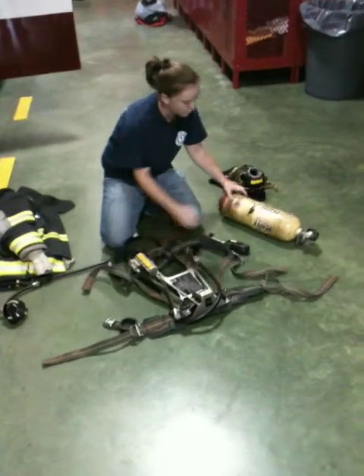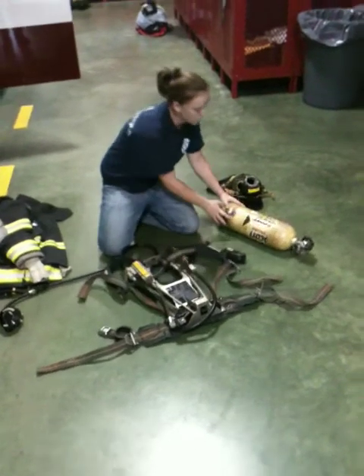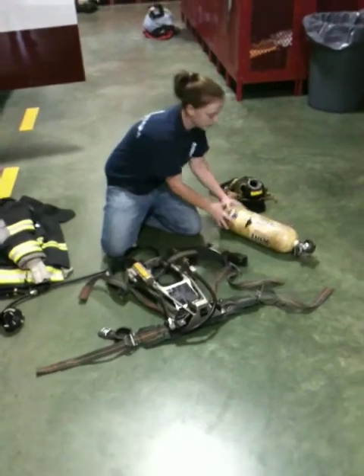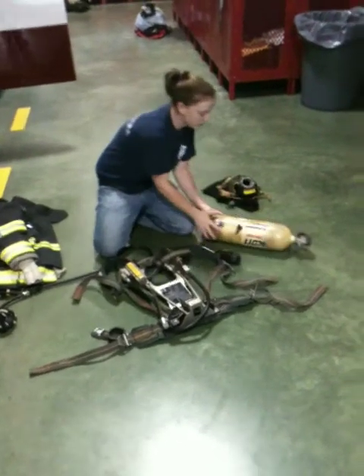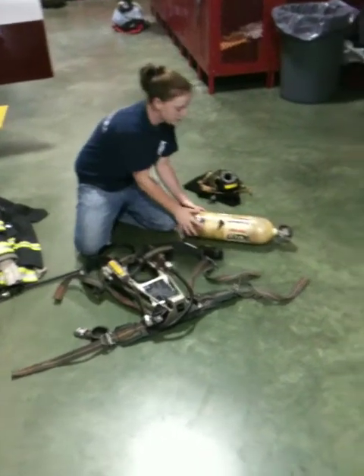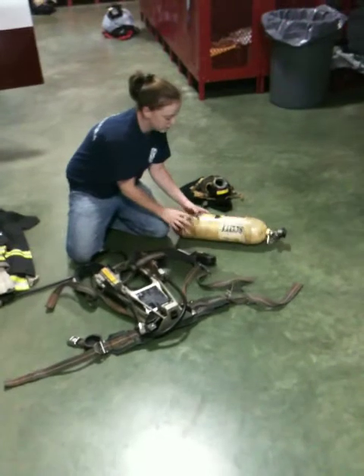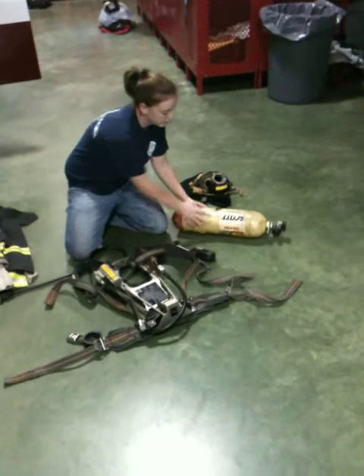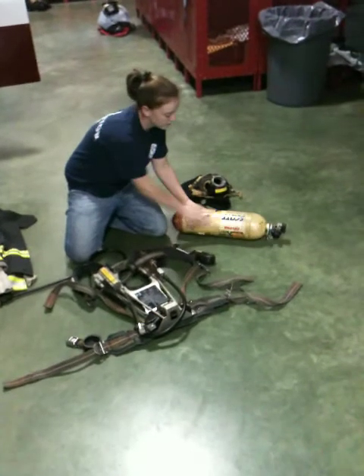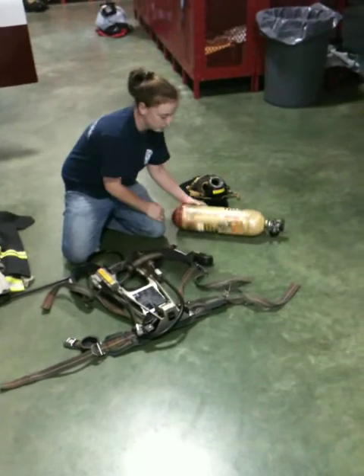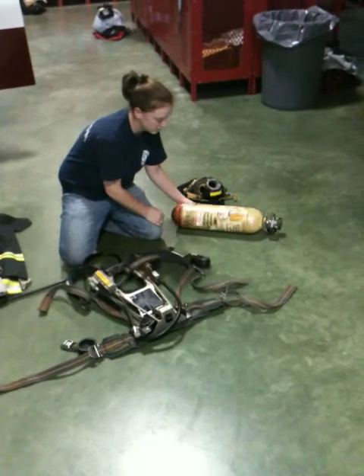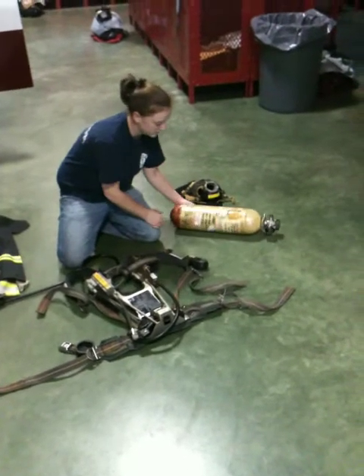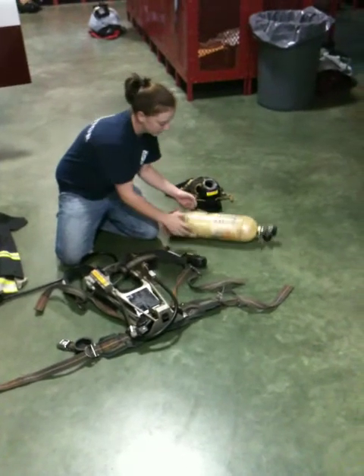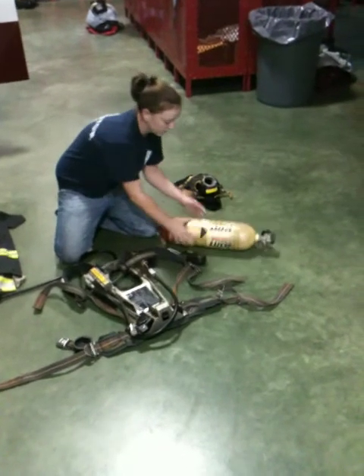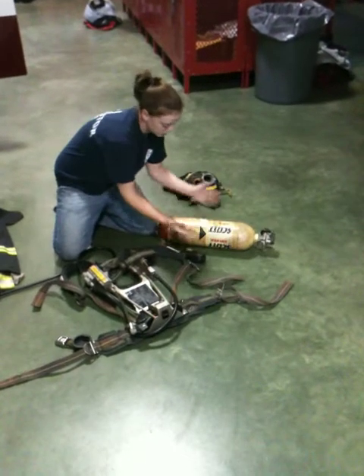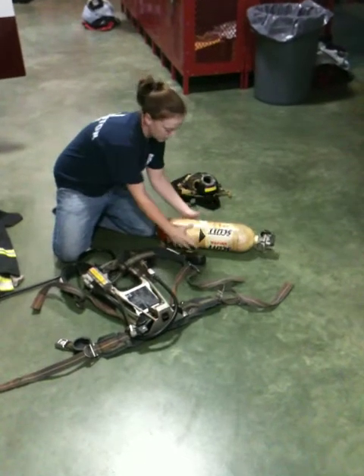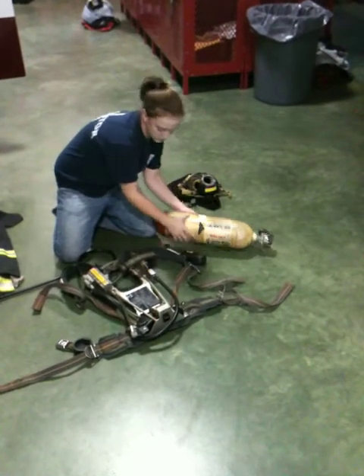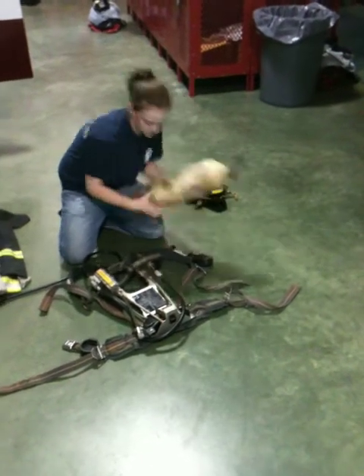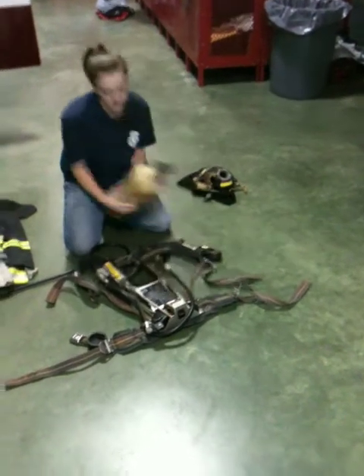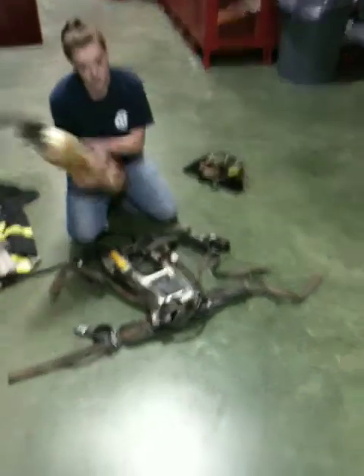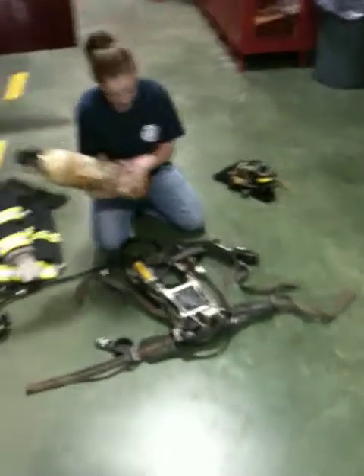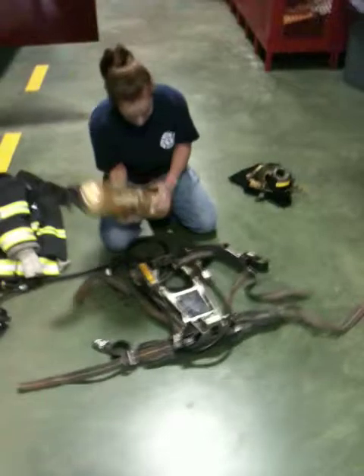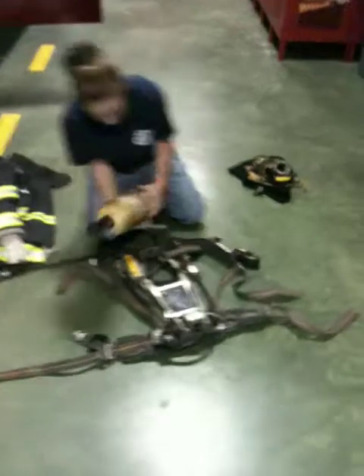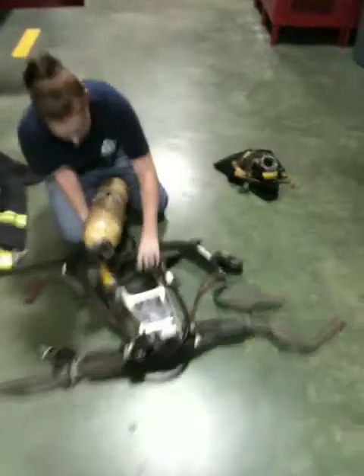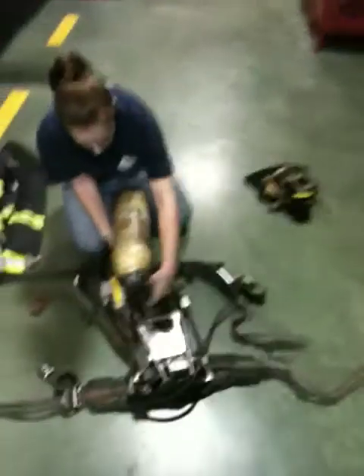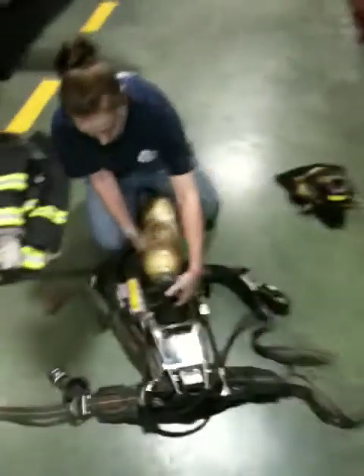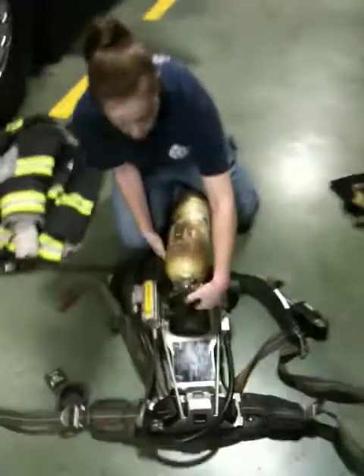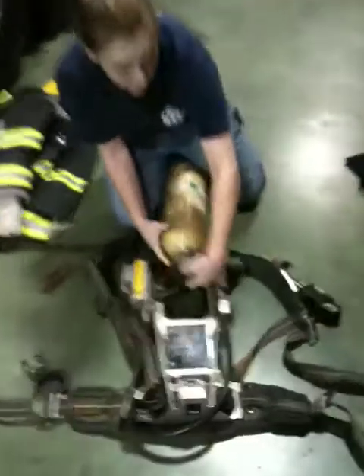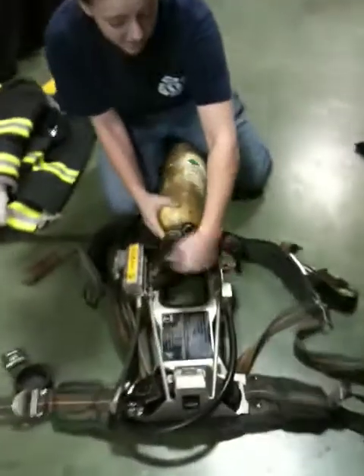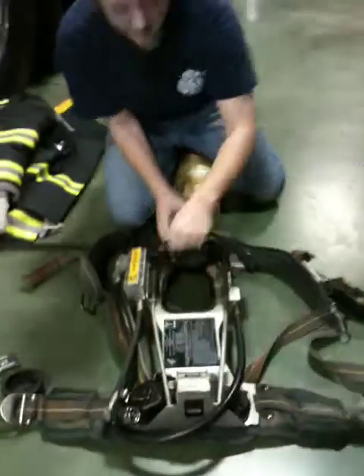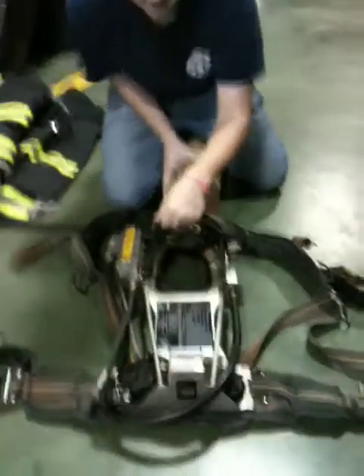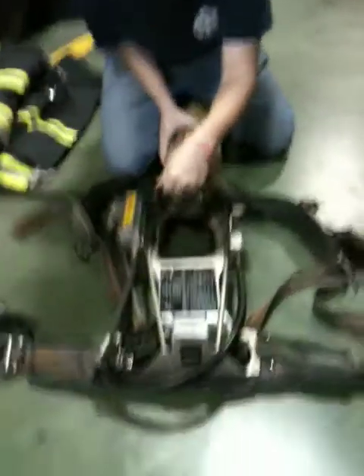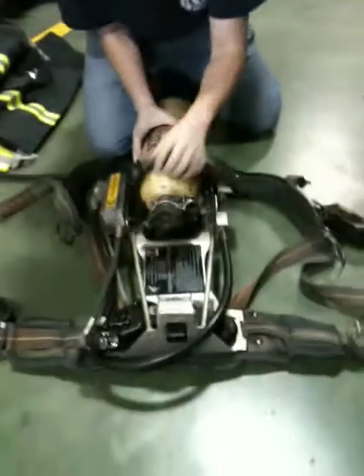What we're going to do first is make sure your cylinder has no cracks or deformations in it, so it's a good bottle, because this is your air when you're entering a fire ground.